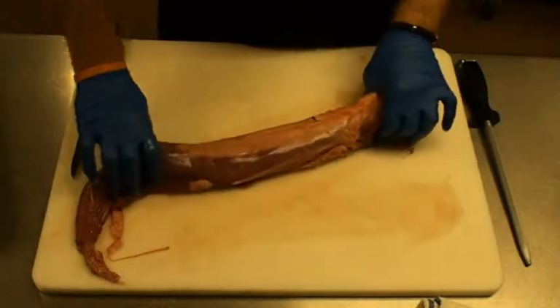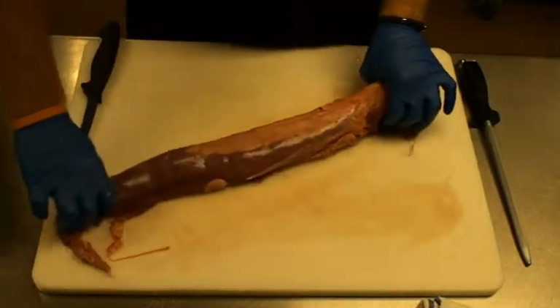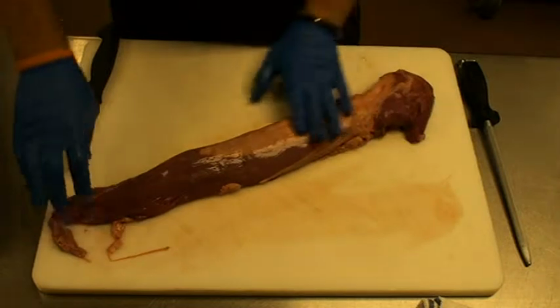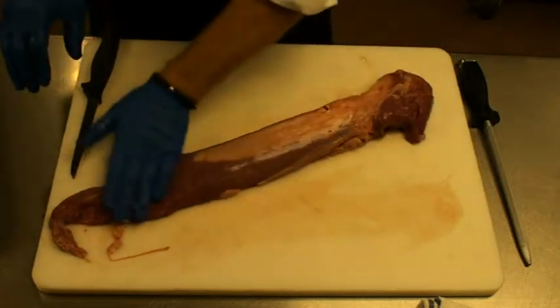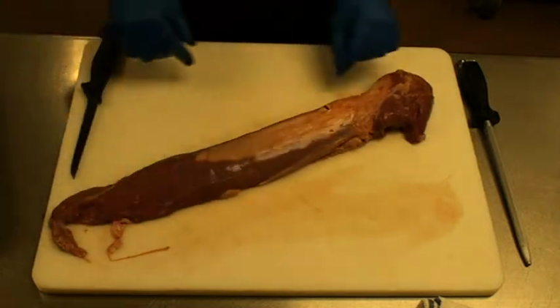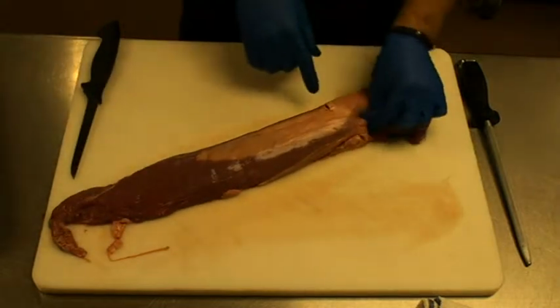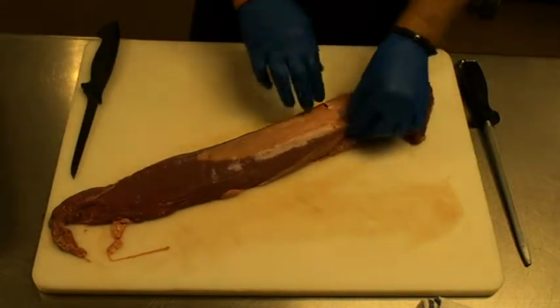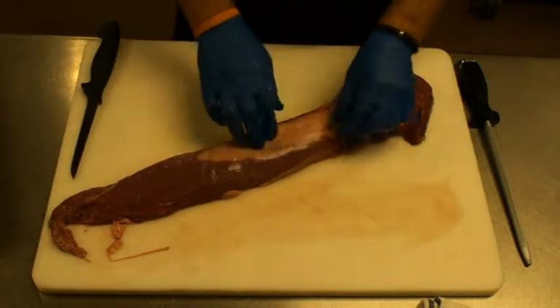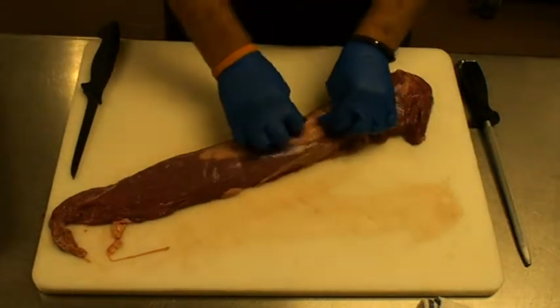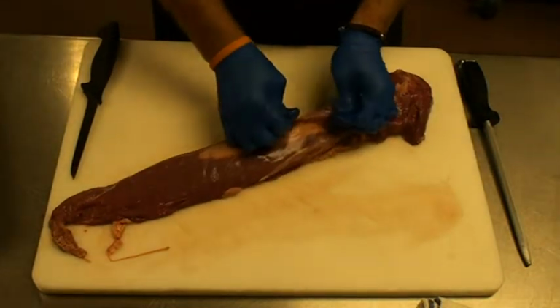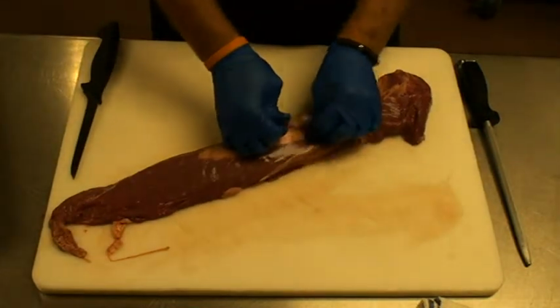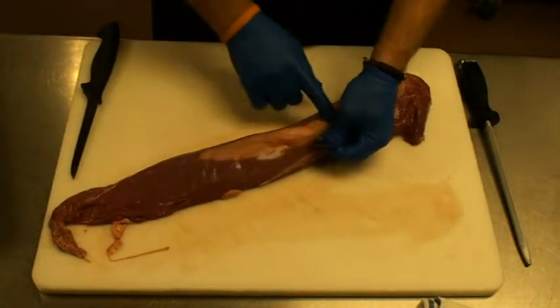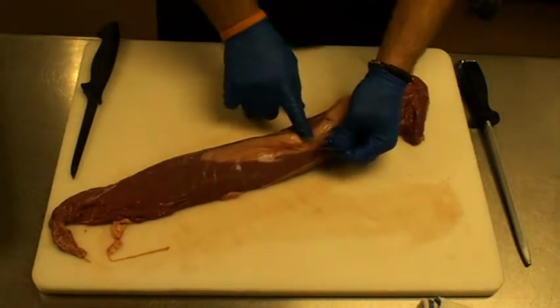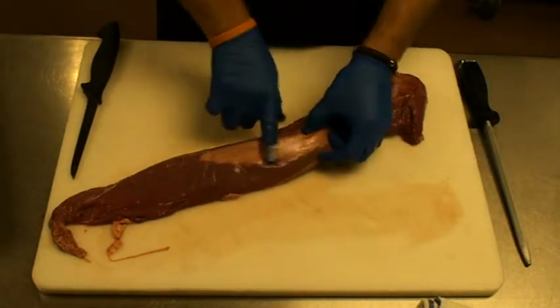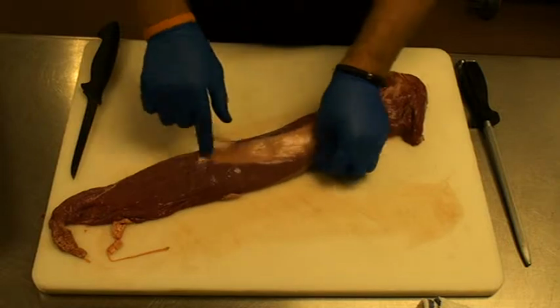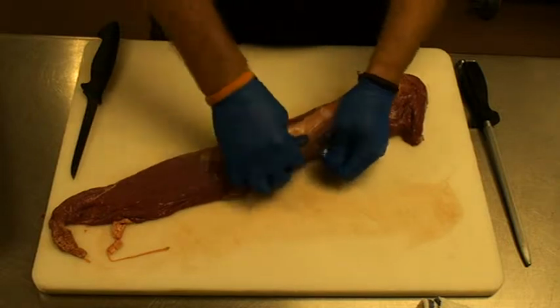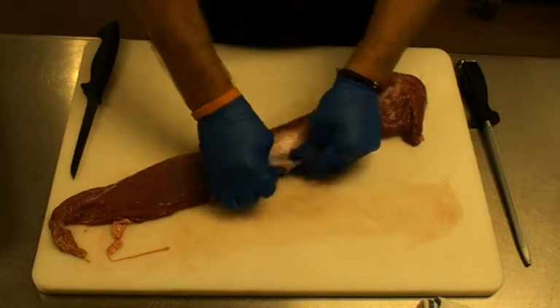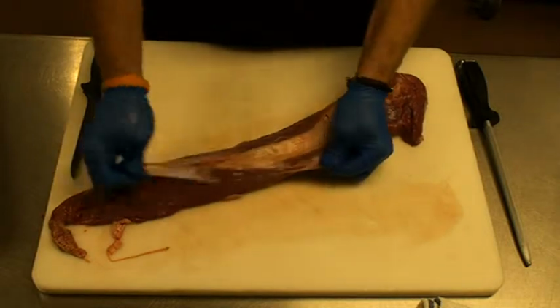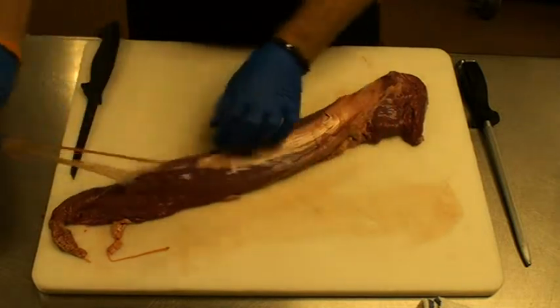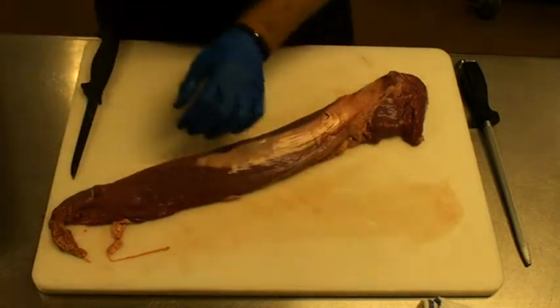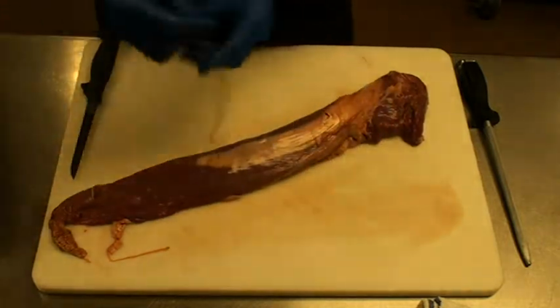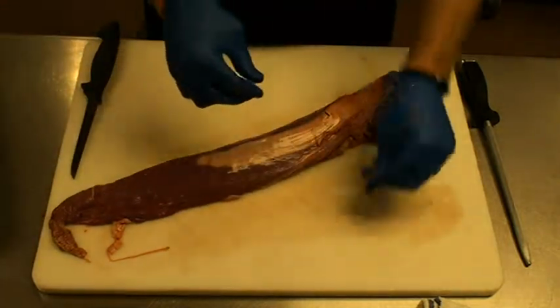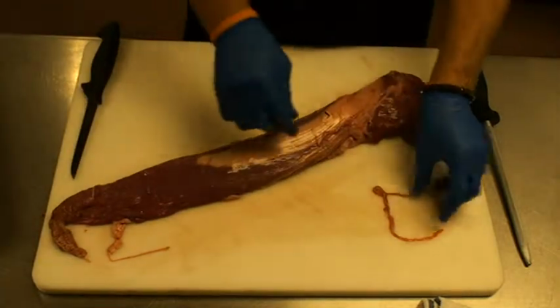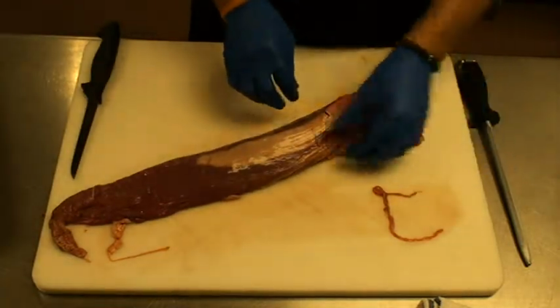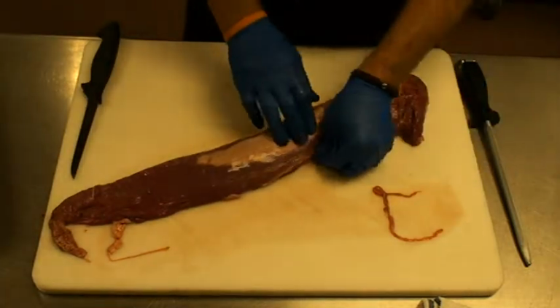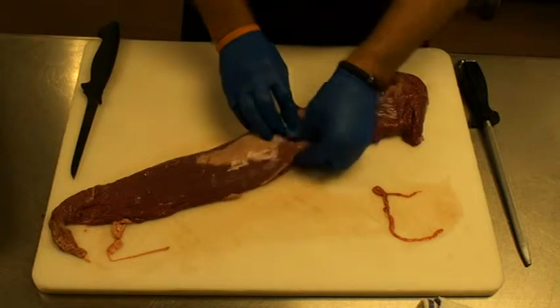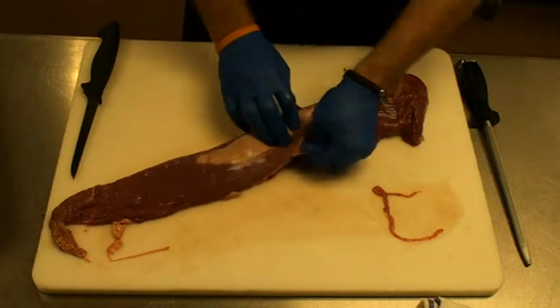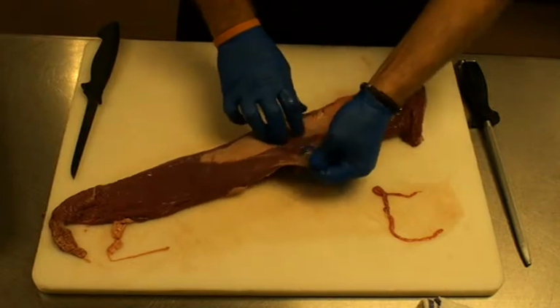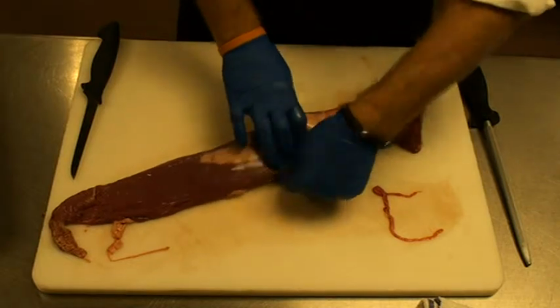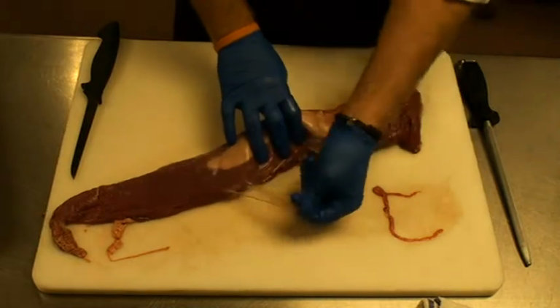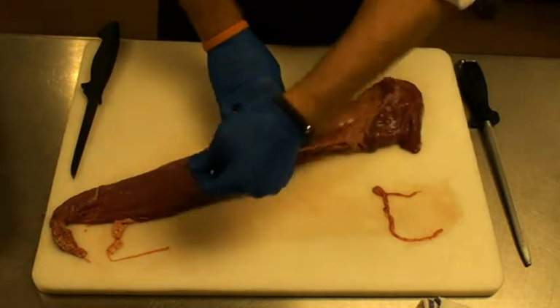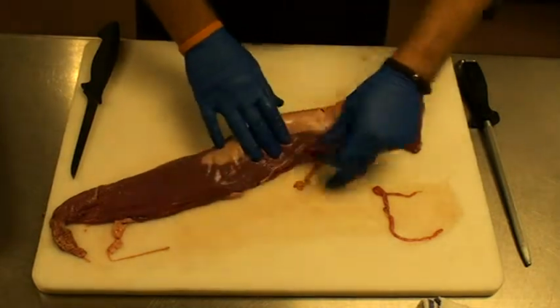Now first you'll see there's a small thin membrane on top that you can actually just pull off with your fingers without any knife work. We'll get all that excess off before we start taking the knife to it.